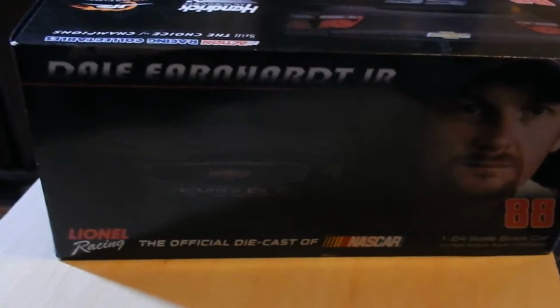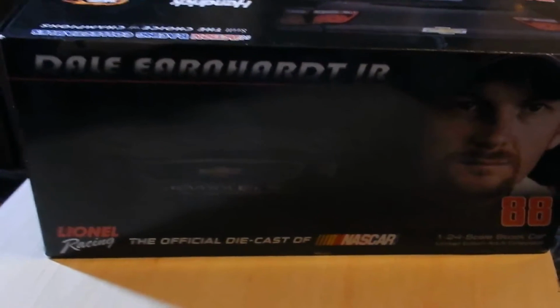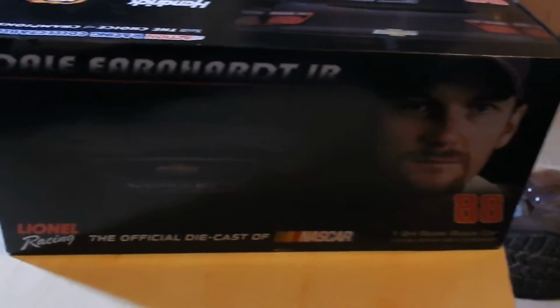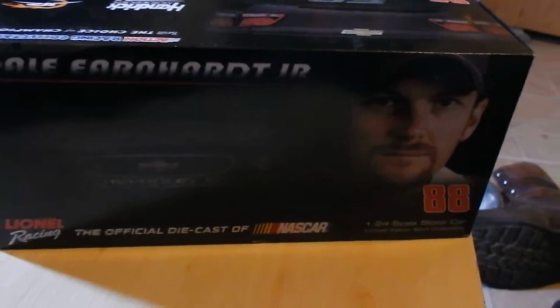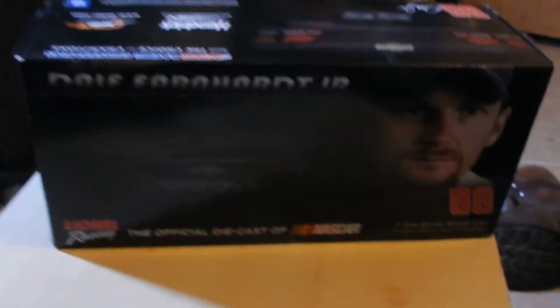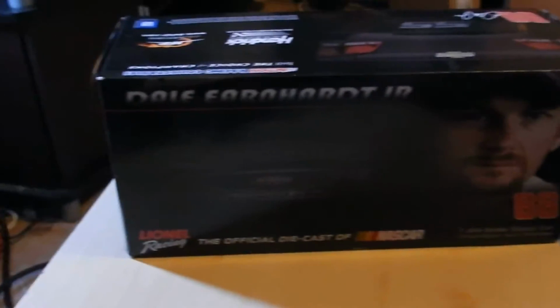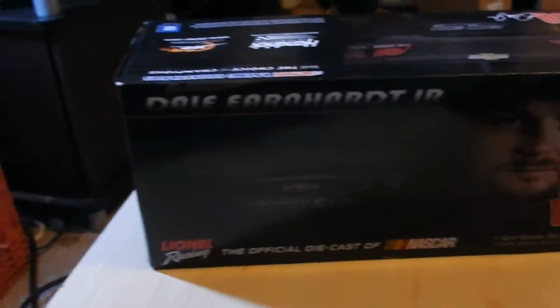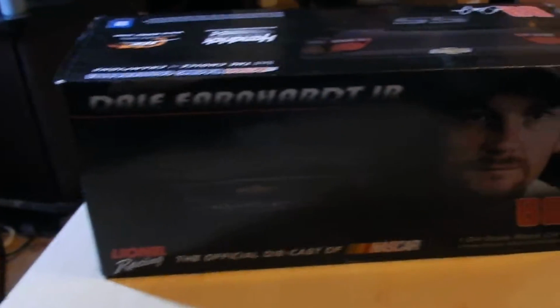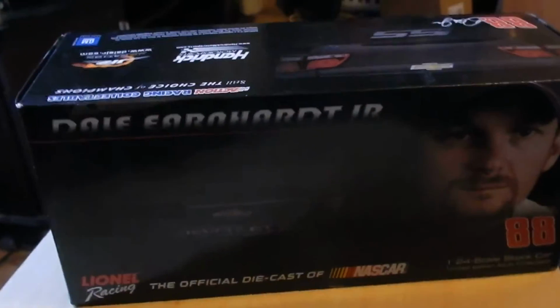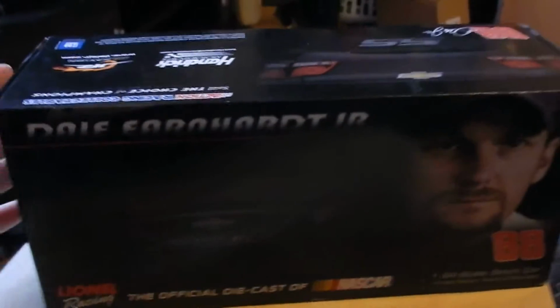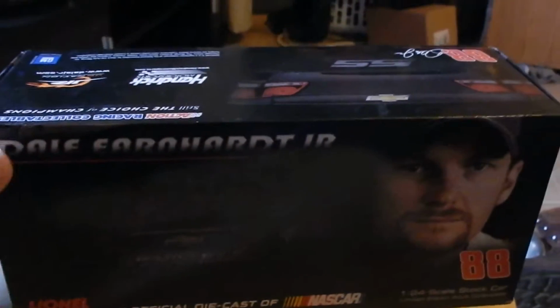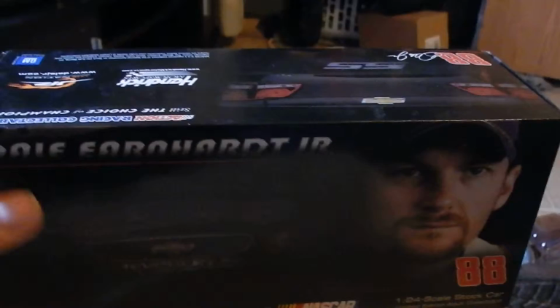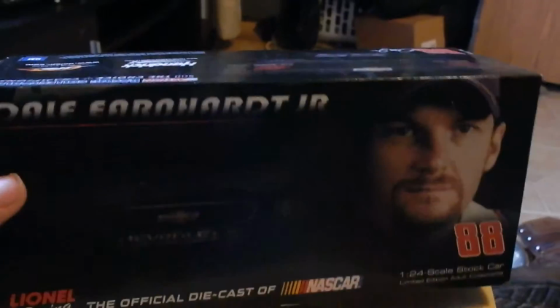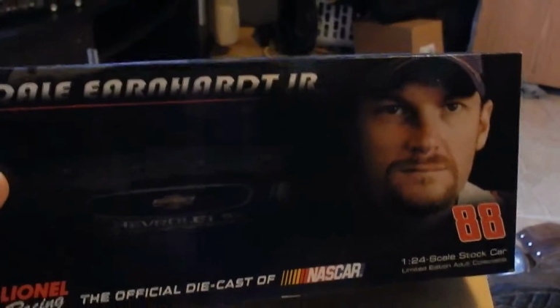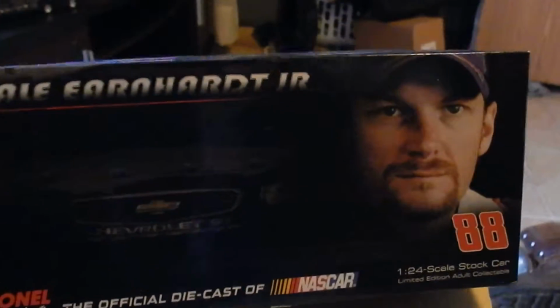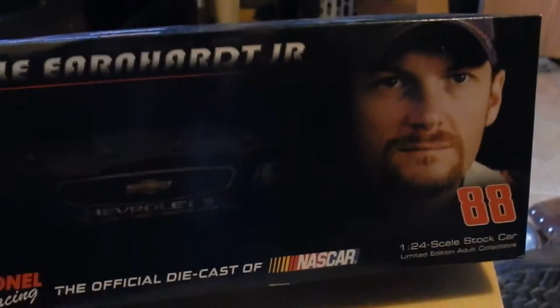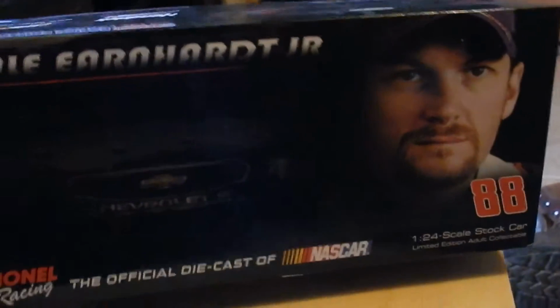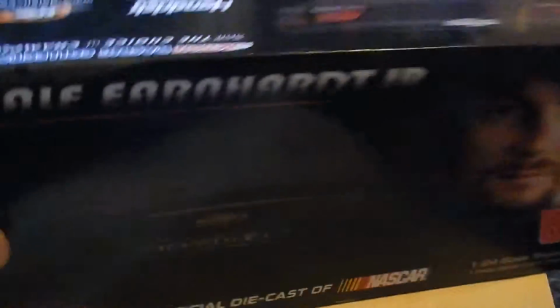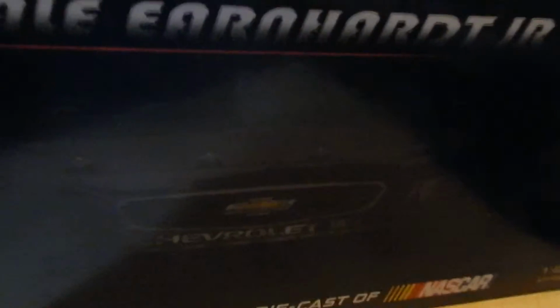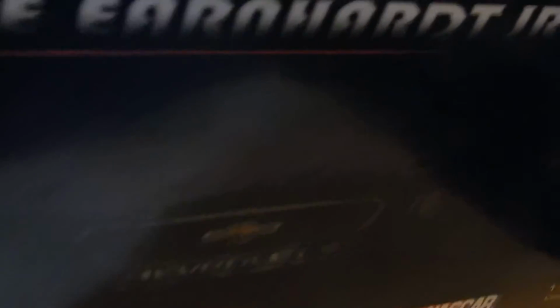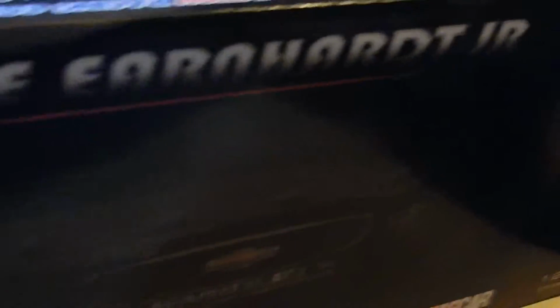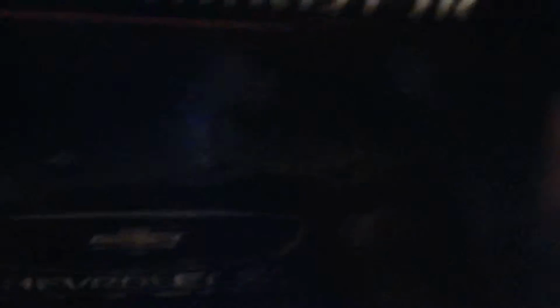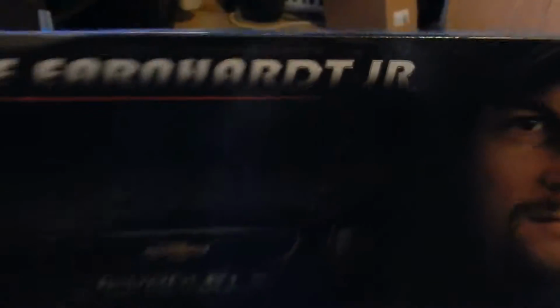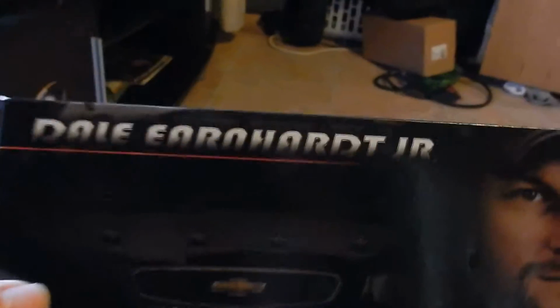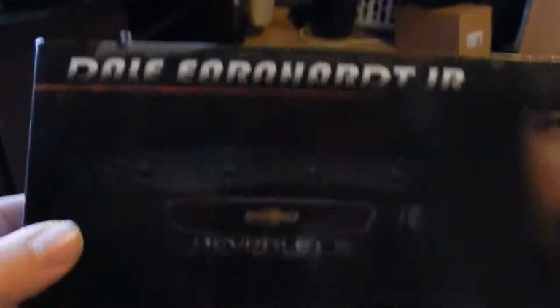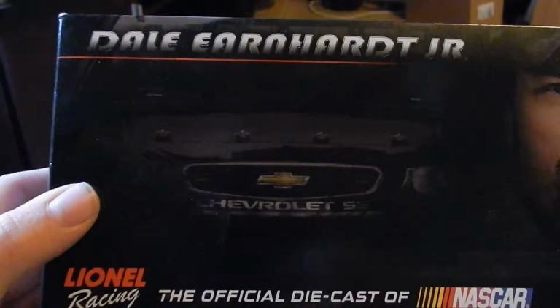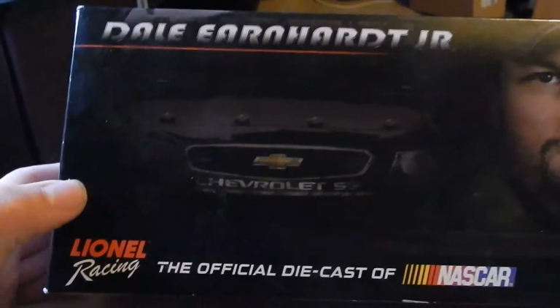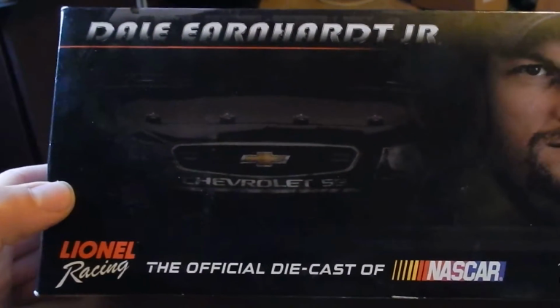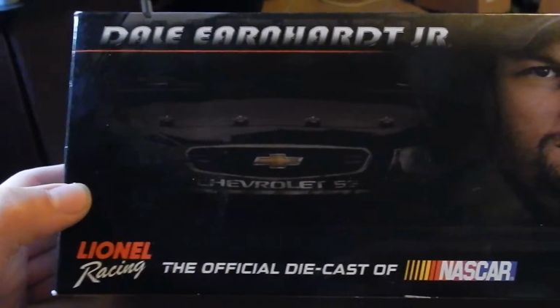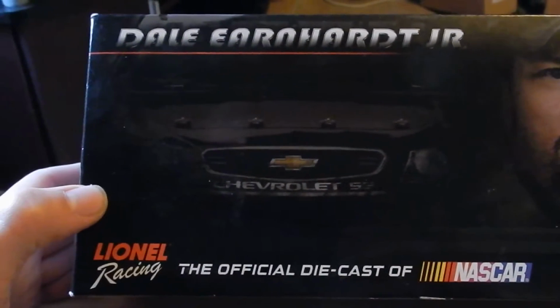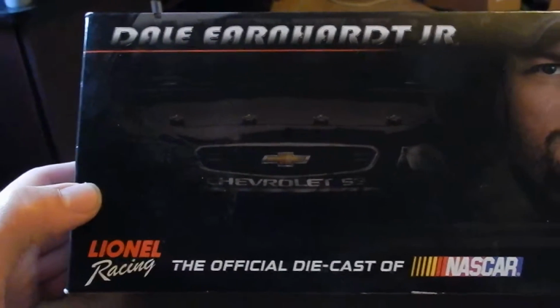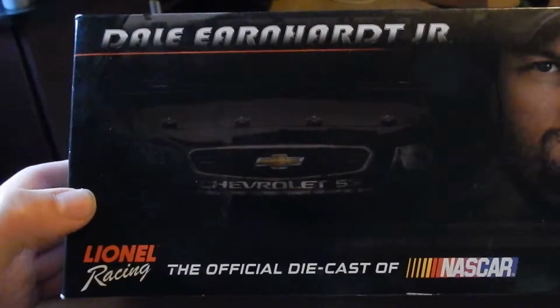Hey guys, RealRacer88 here bringing you yet another diecast review. Today we're going to be reviewing the 2014 Dale Earnhardt Jr. Mountain Dew Kickstart car.